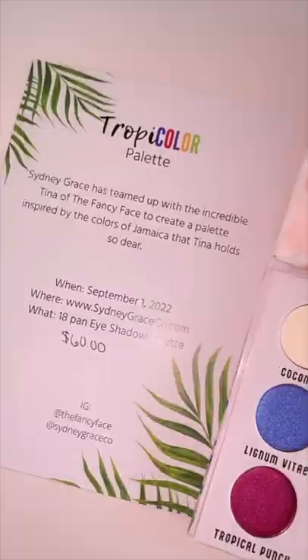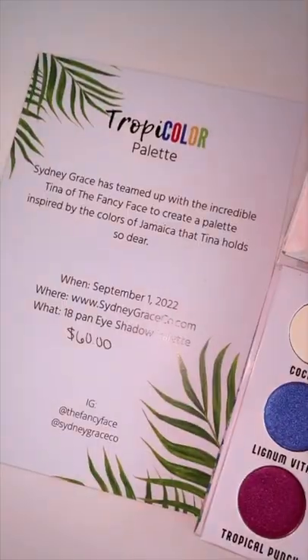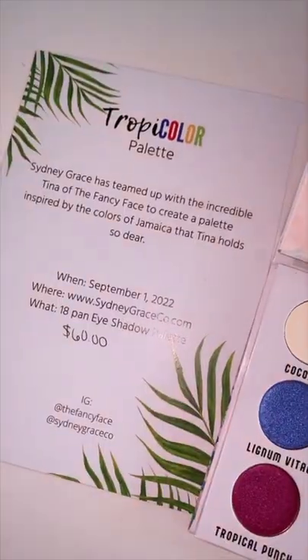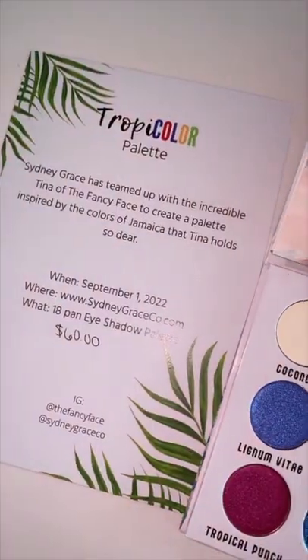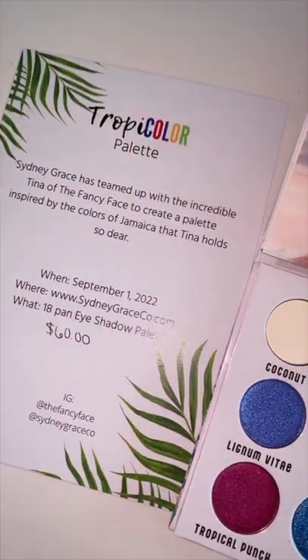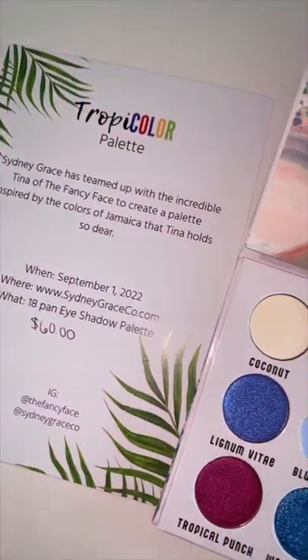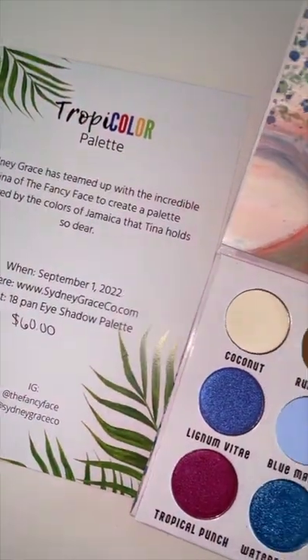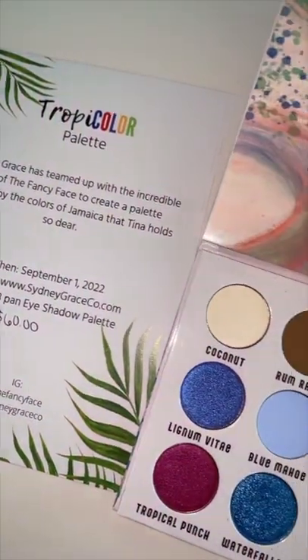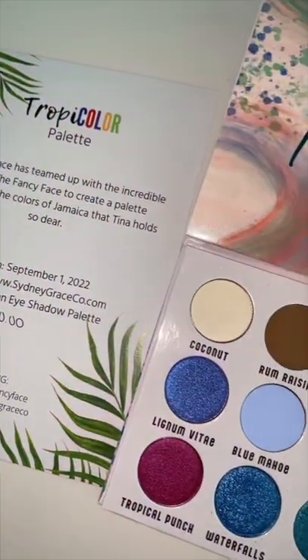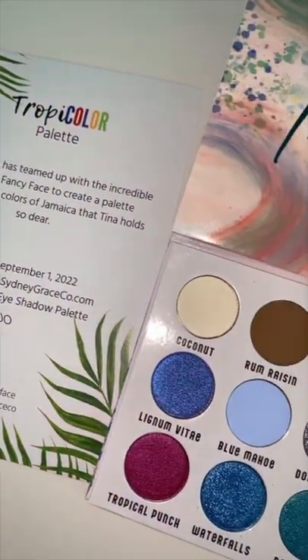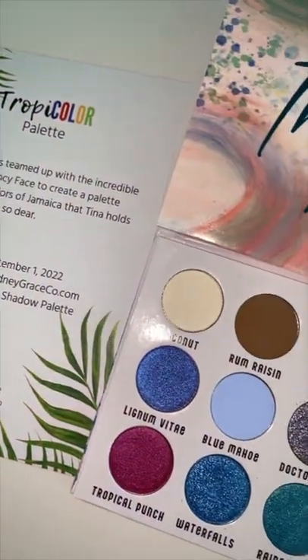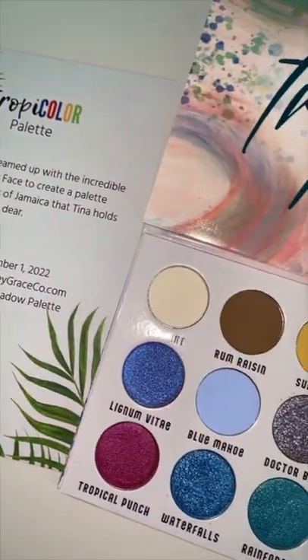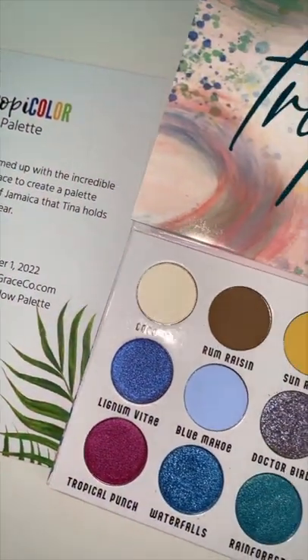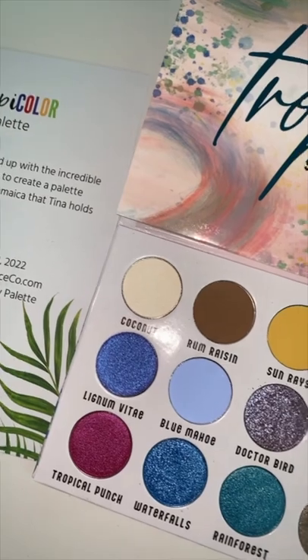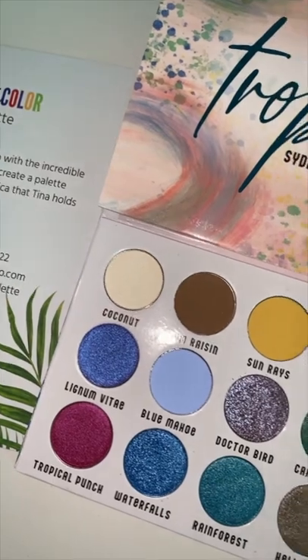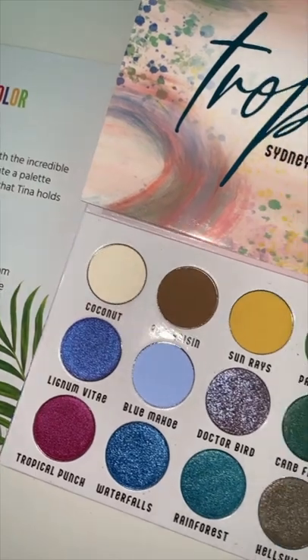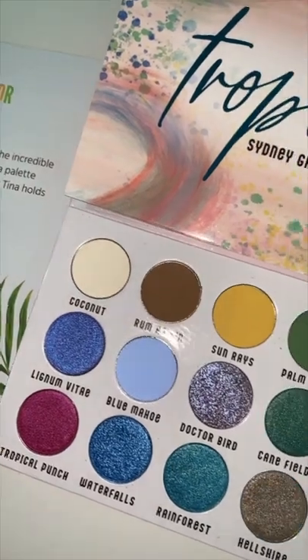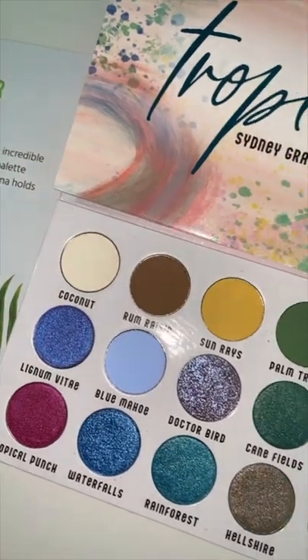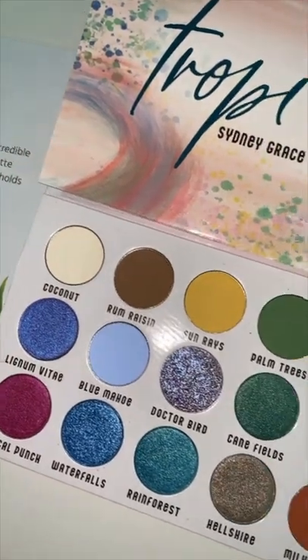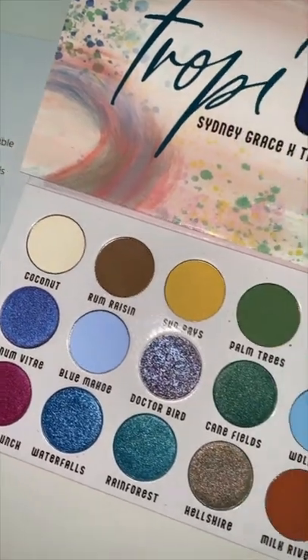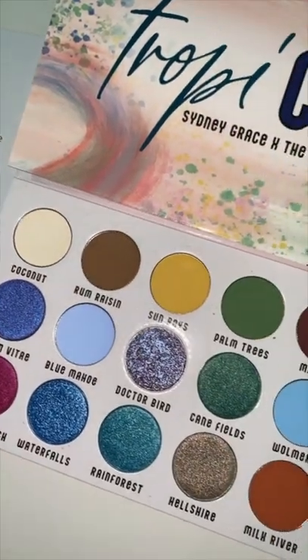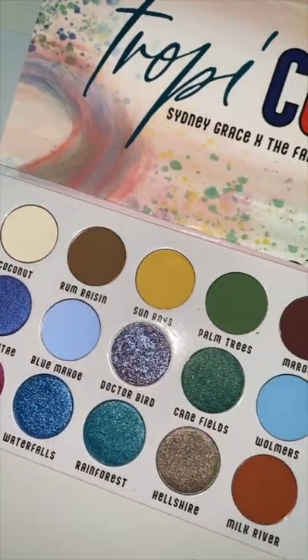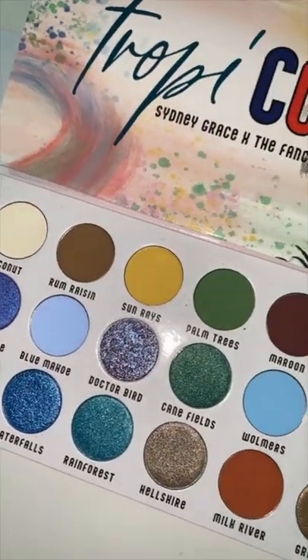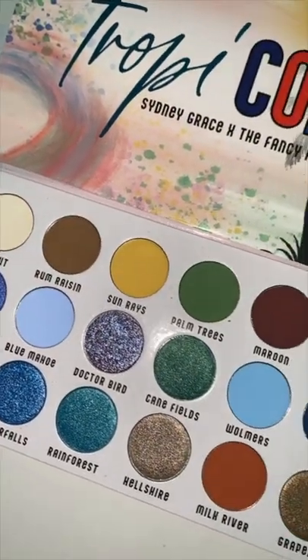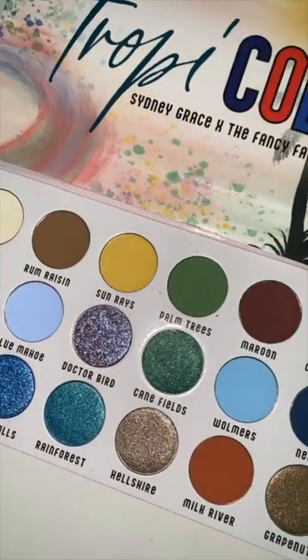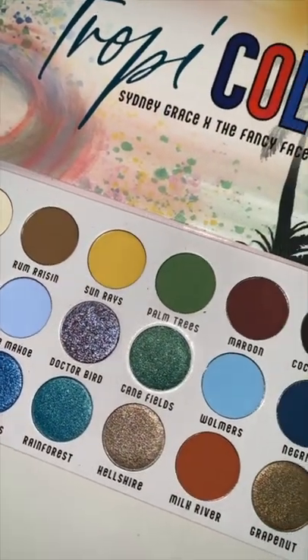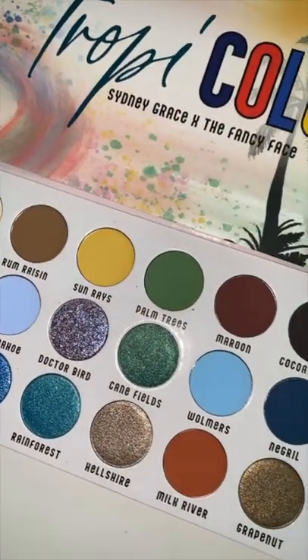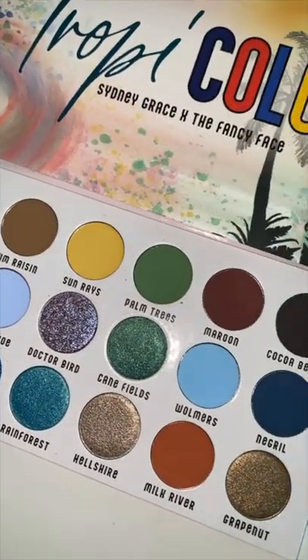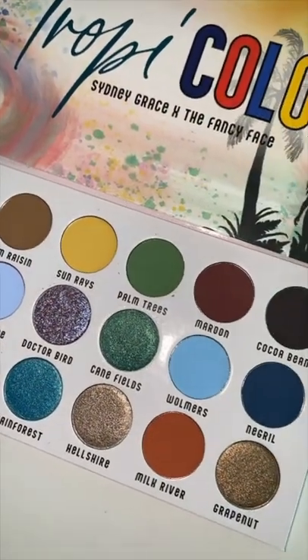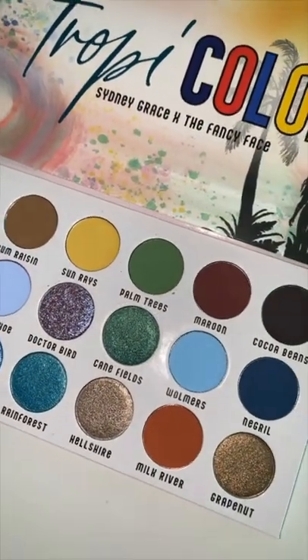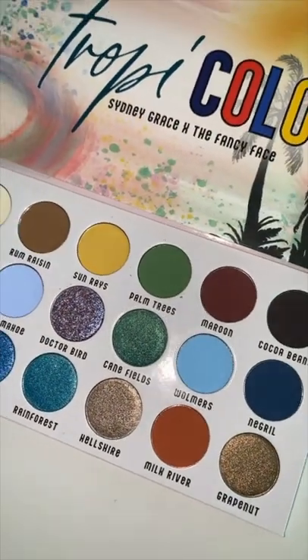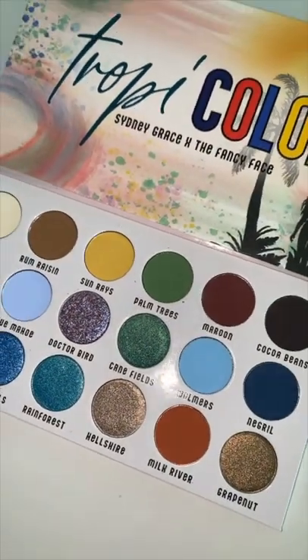One of my favorite indie brands, Sydney Grace, collaborated with Tina from The Fancy Face to create this beautiful, colorful palette. I just know it's going to be amazing.